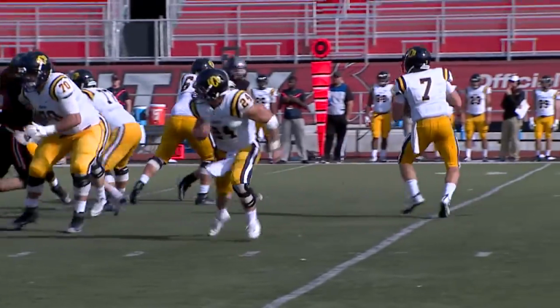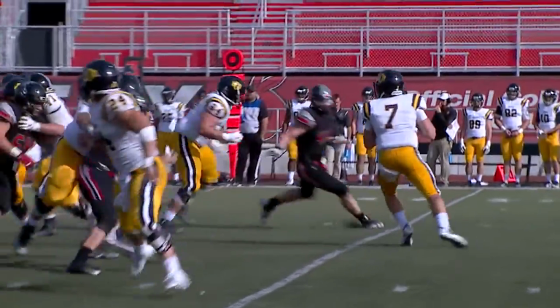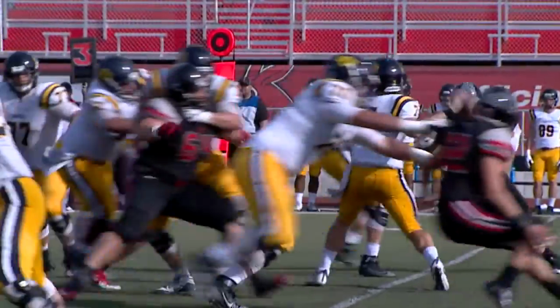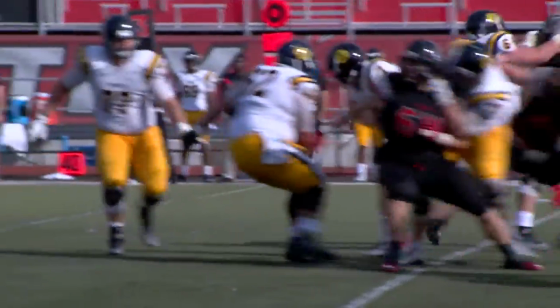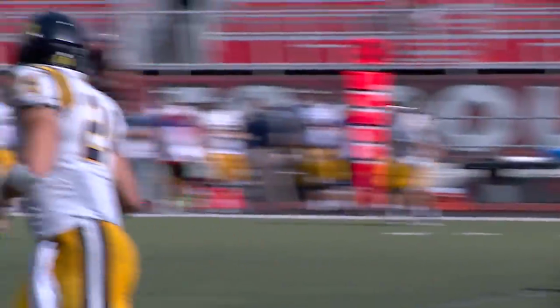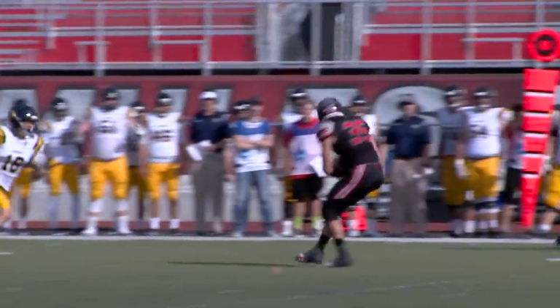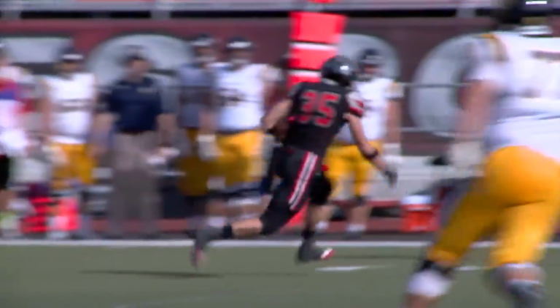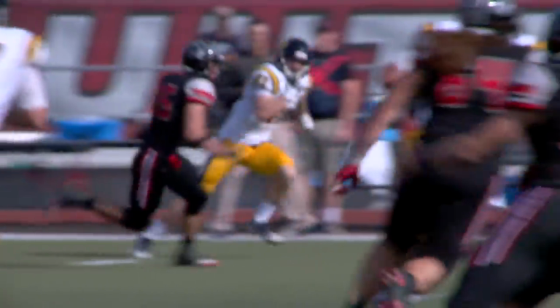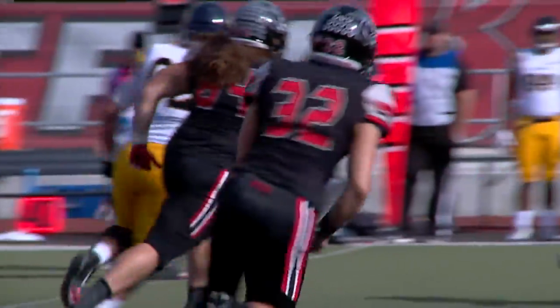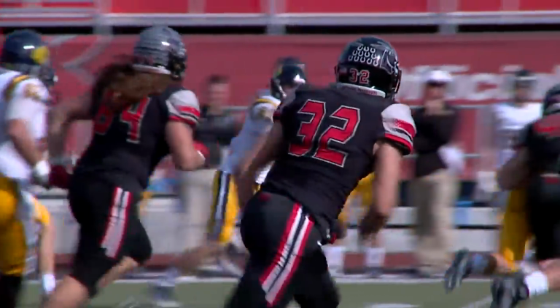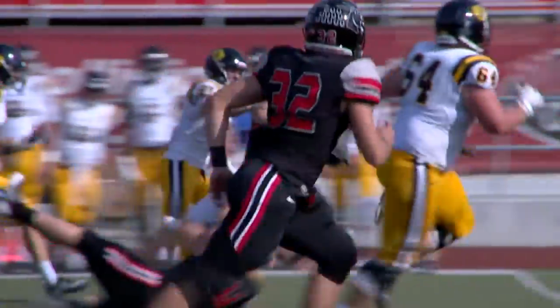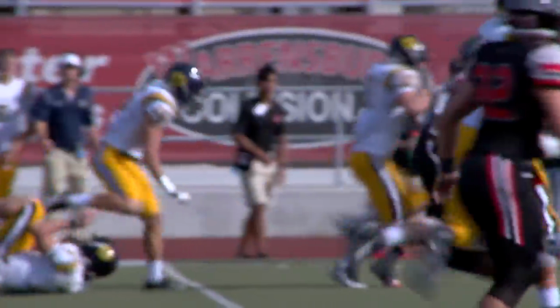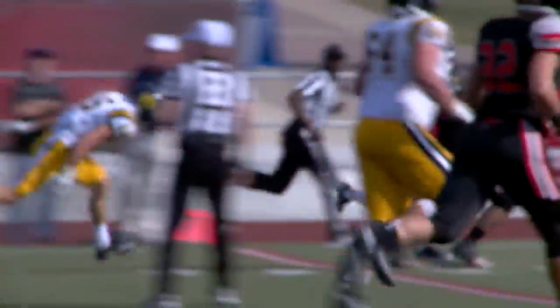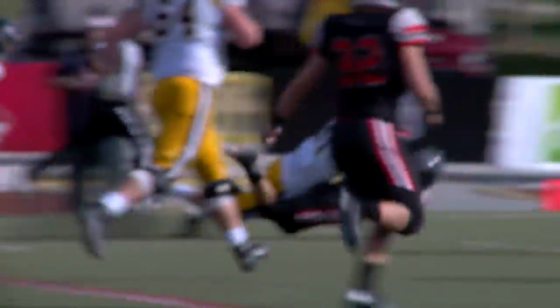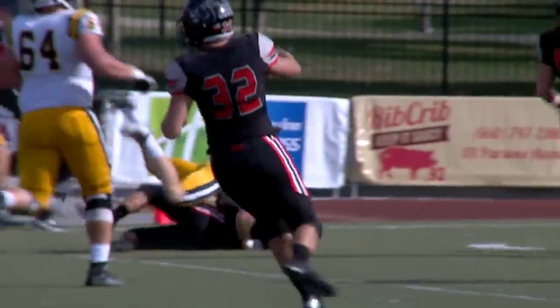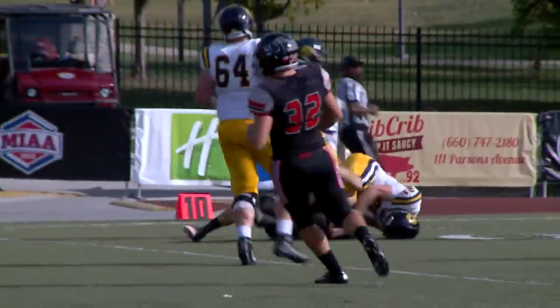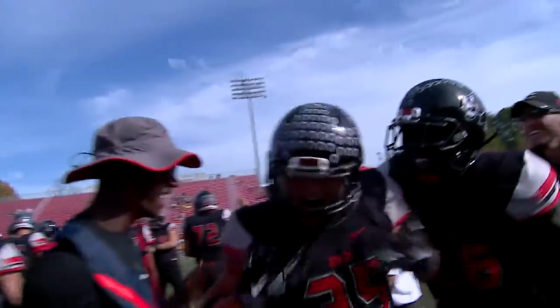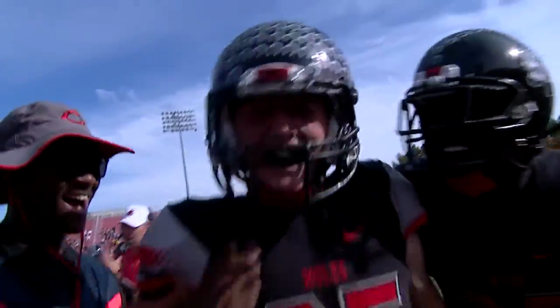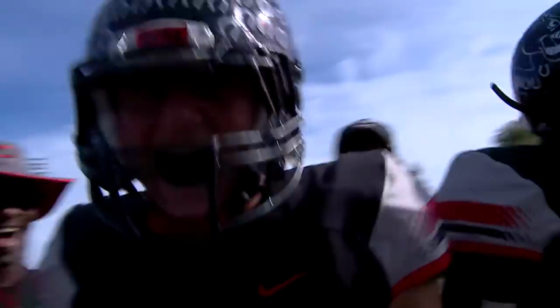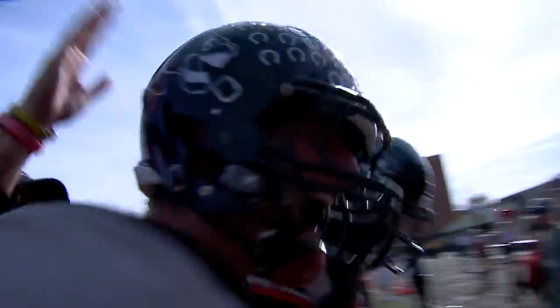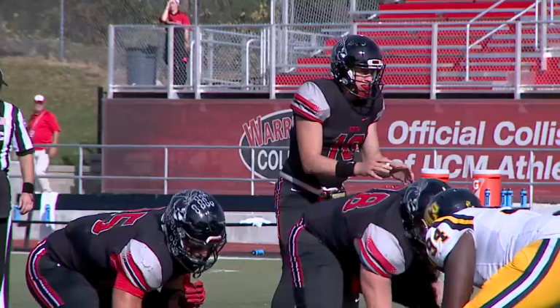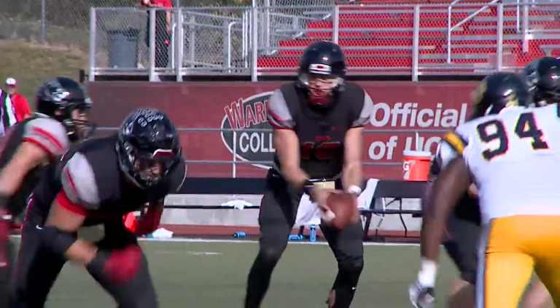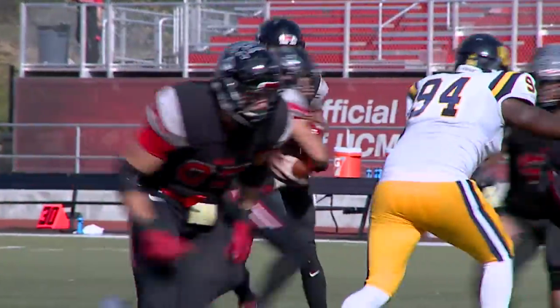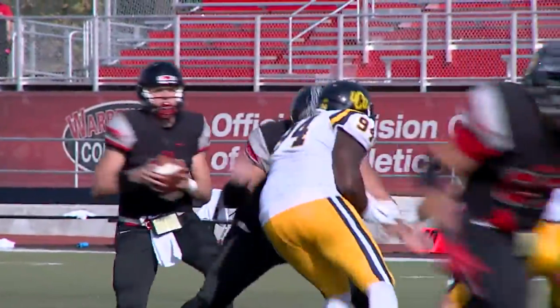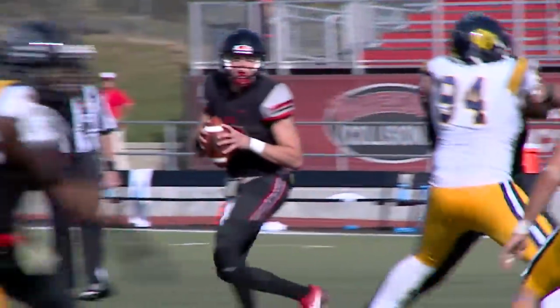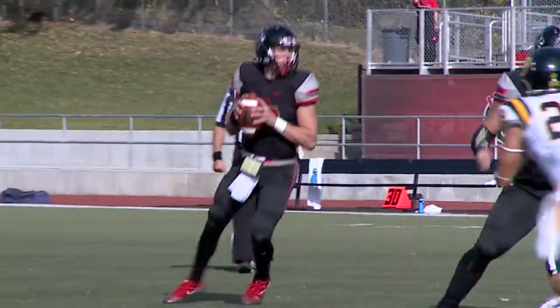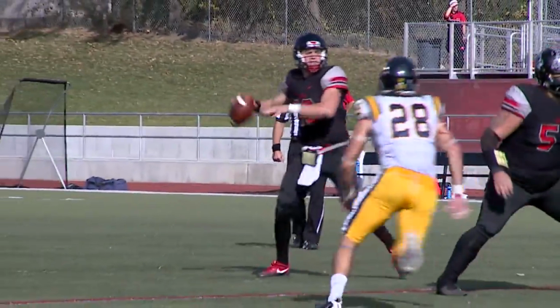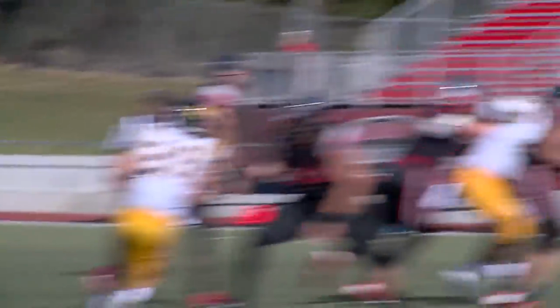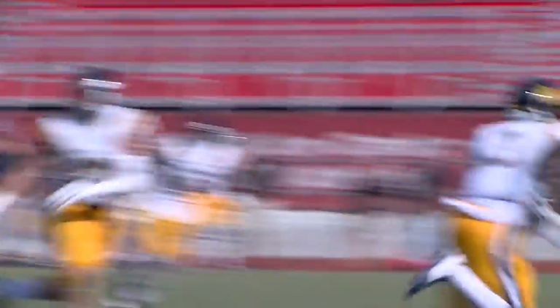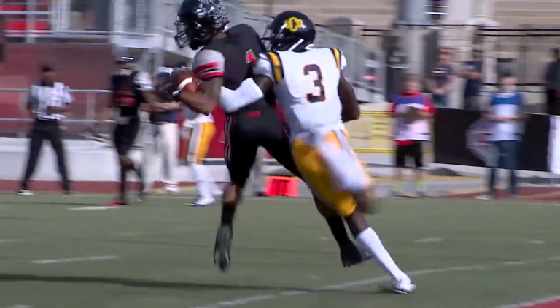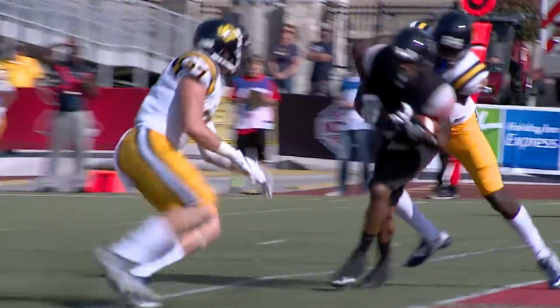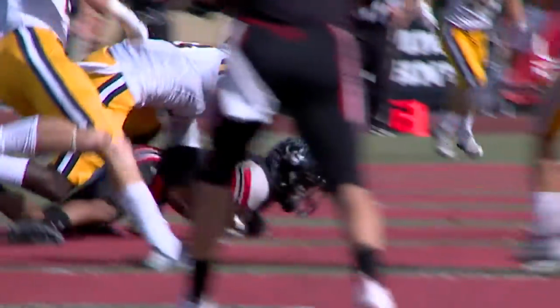Third quarter, UCO trying to get a drive going, but Dylan Albertson puts a stop to that when he picks off the QB. Albertson gets 28 yards on the return, down at the 15-yard line. The offense follows that up with a third-down score — Fugate to Zachary again, a 14-yard touchdown route.